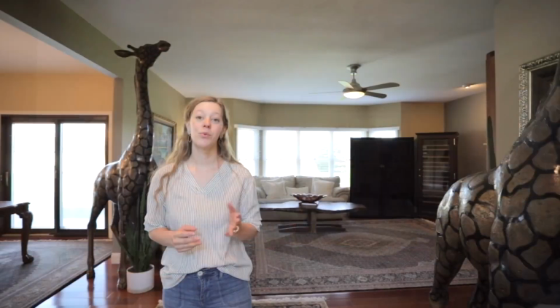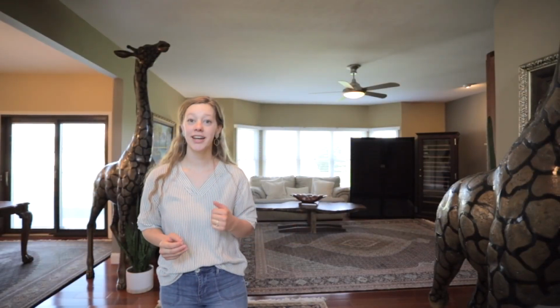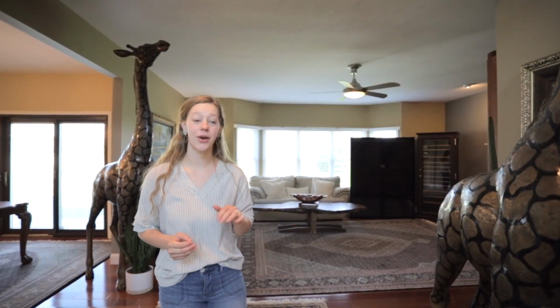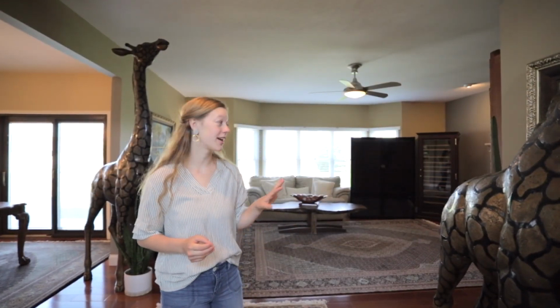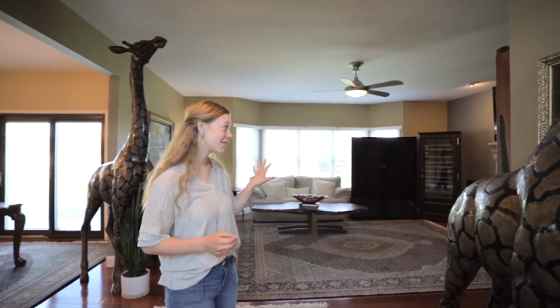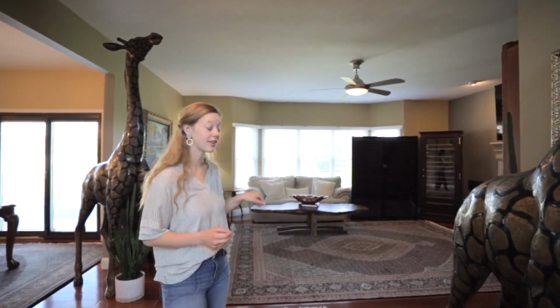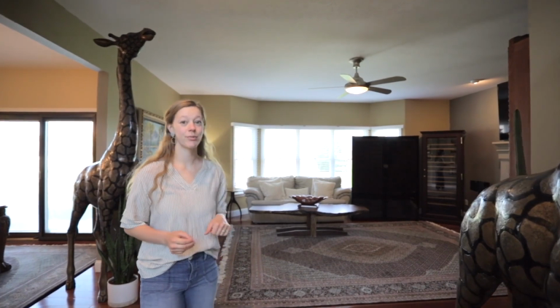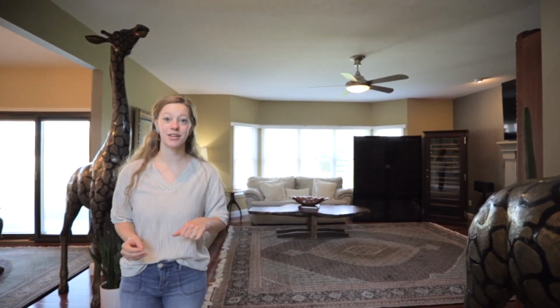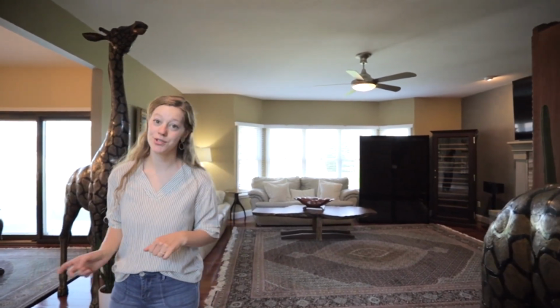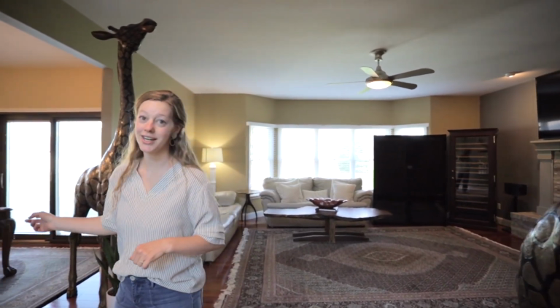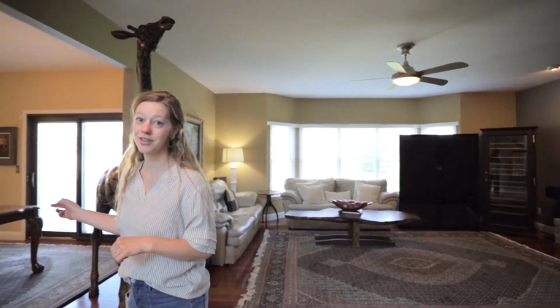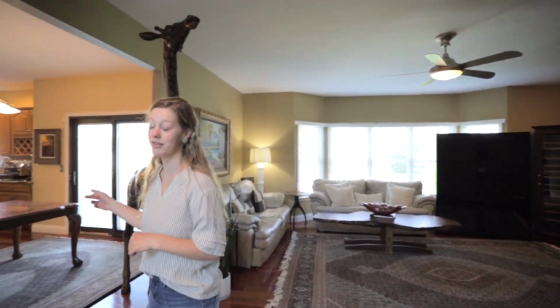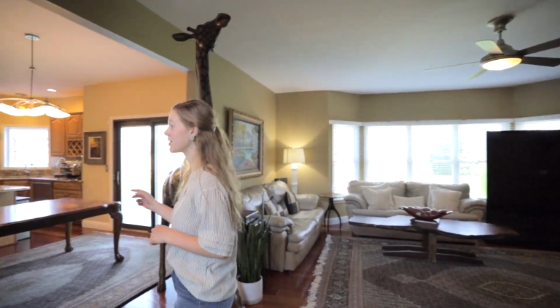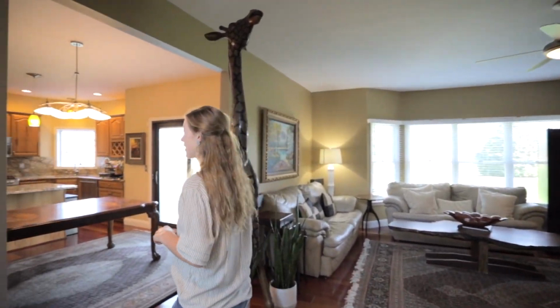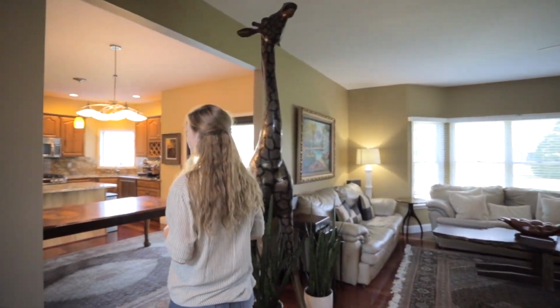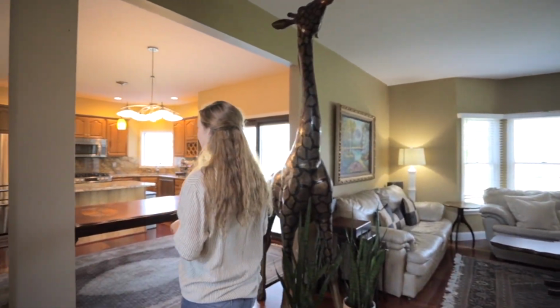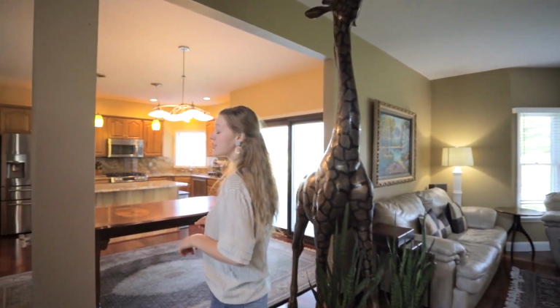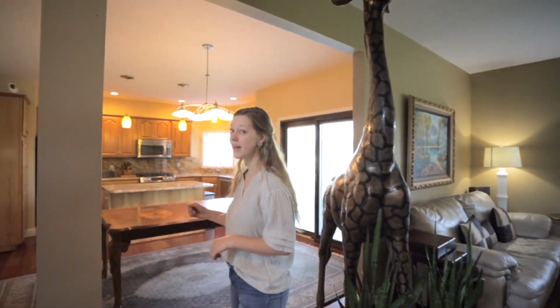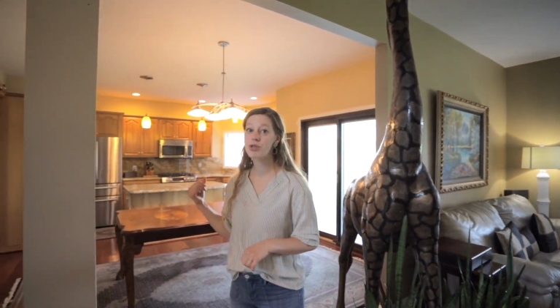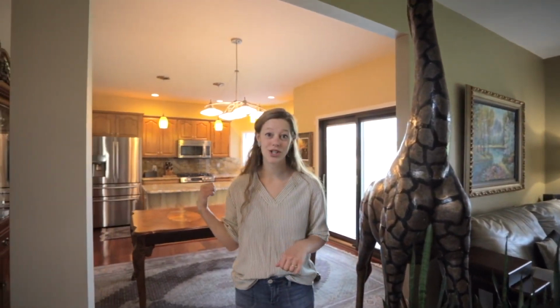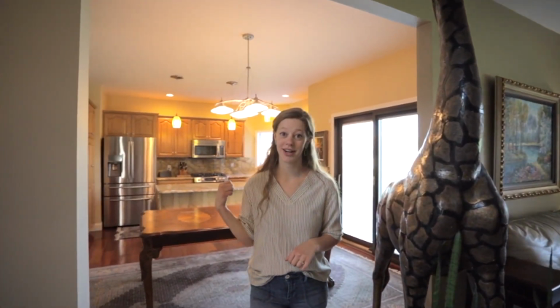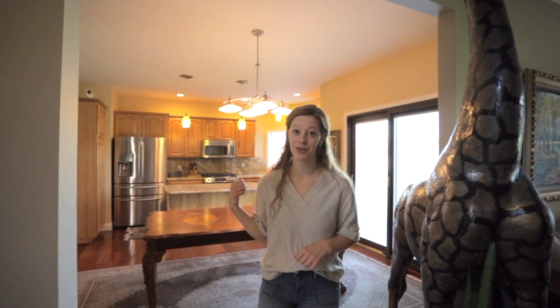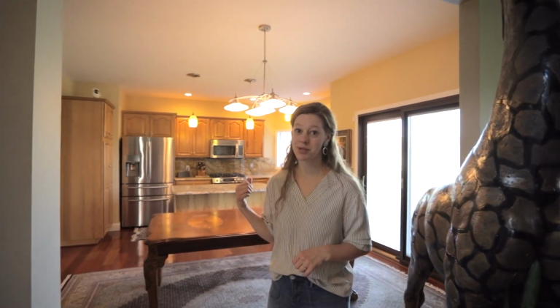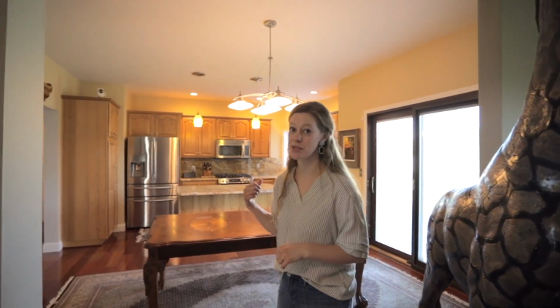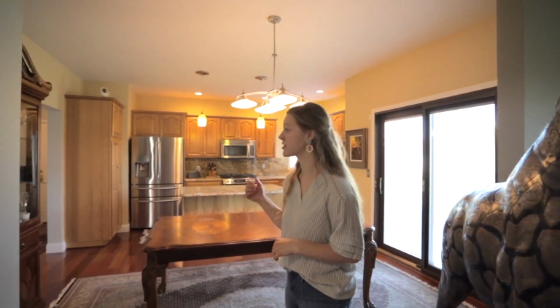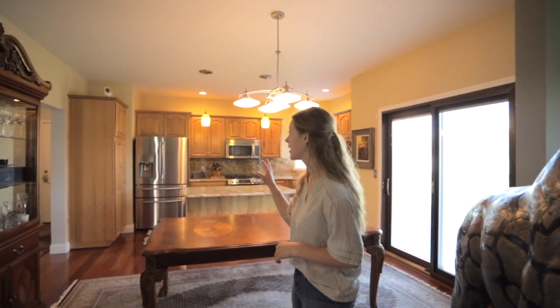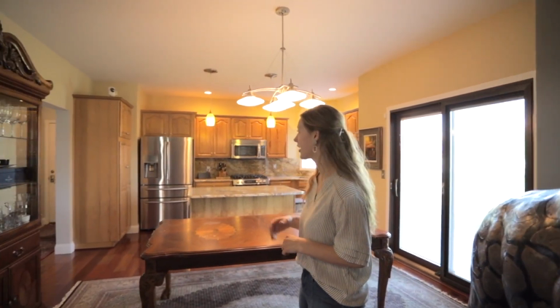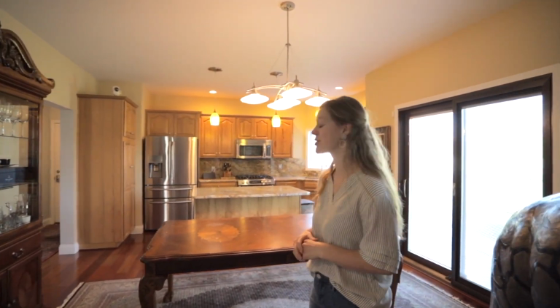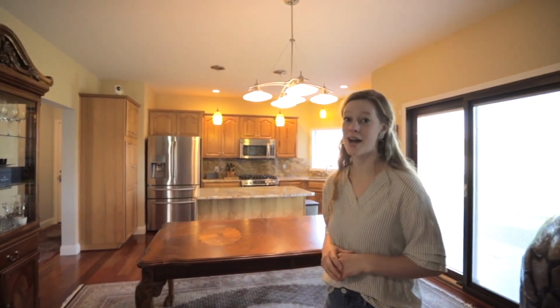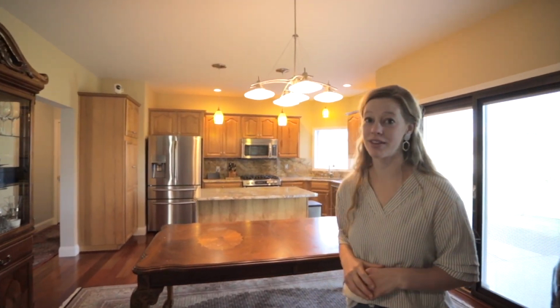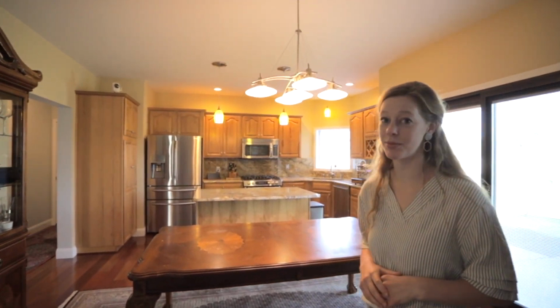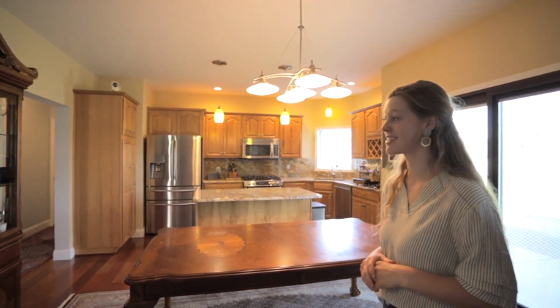Walking in, you have a nice large living room that flows straight into the breakfast nook and kitchen. In the kitchen, we have gorgeous granite countertops and backsplash, hickory cabinetry, and top-of-the-line appliances.